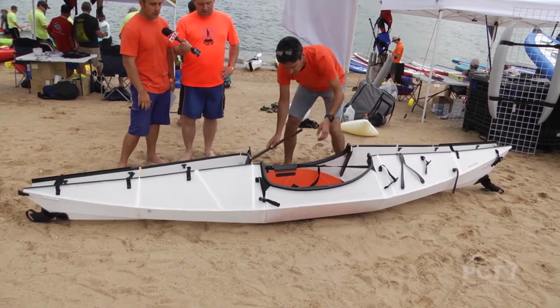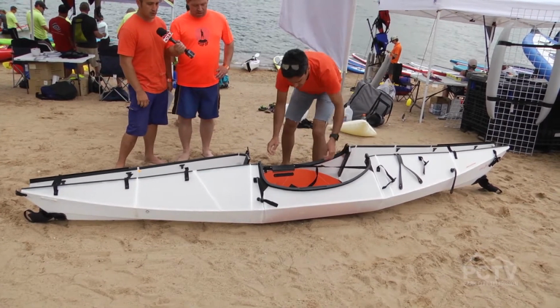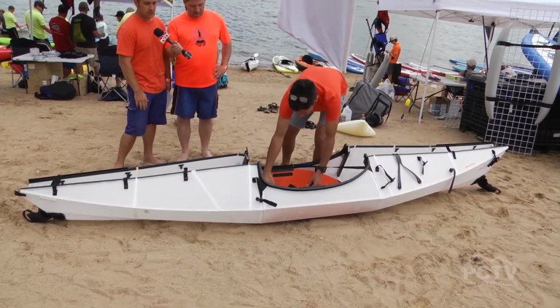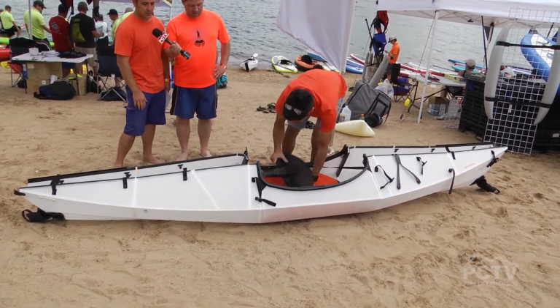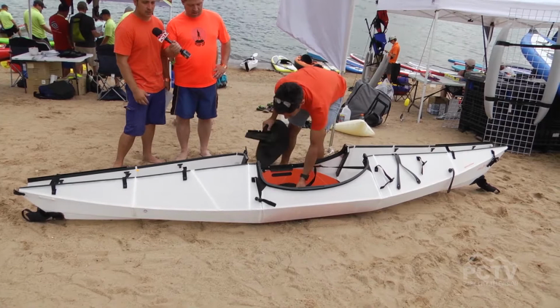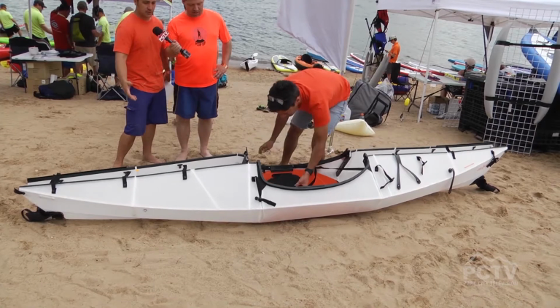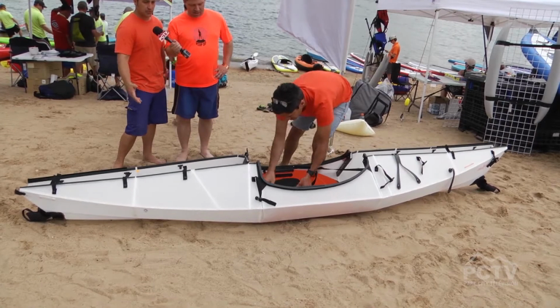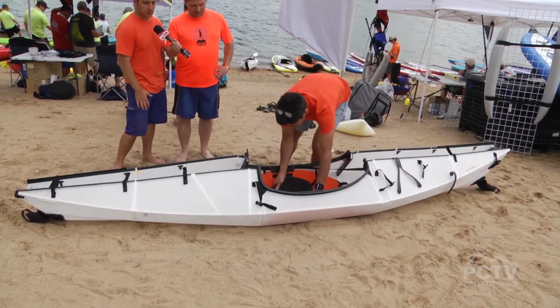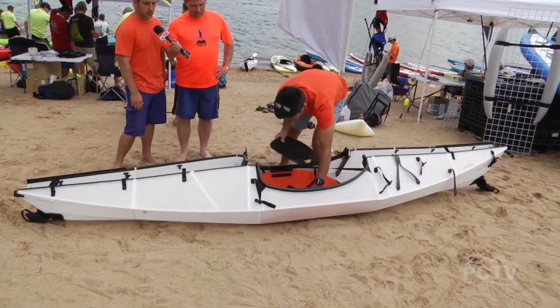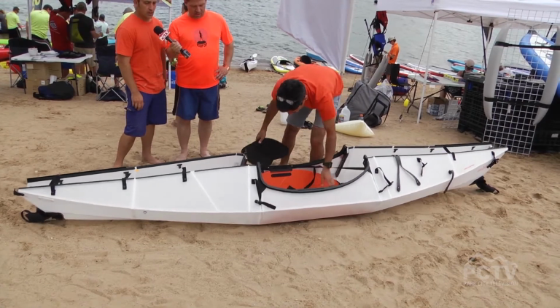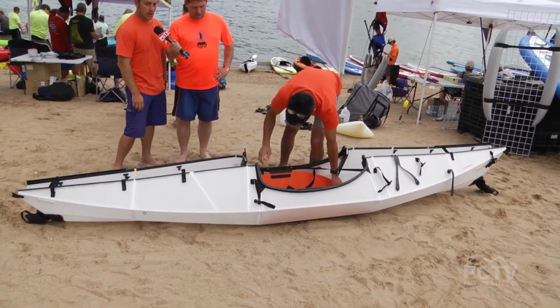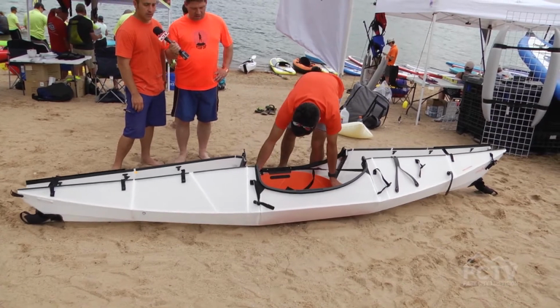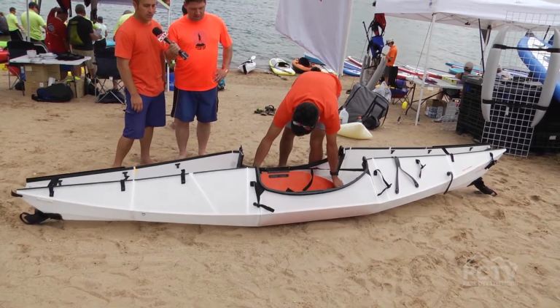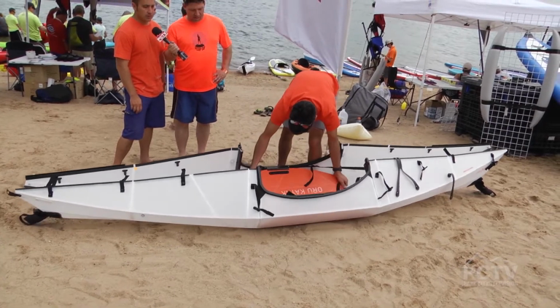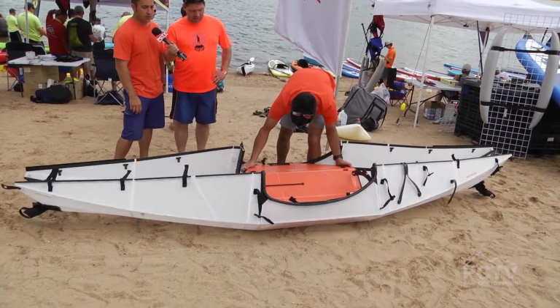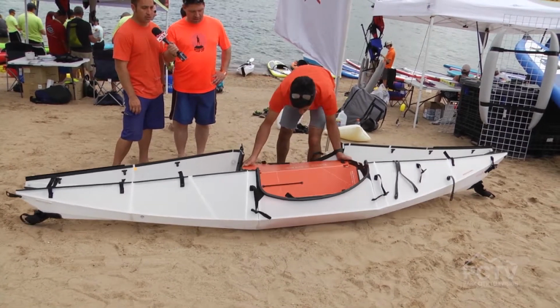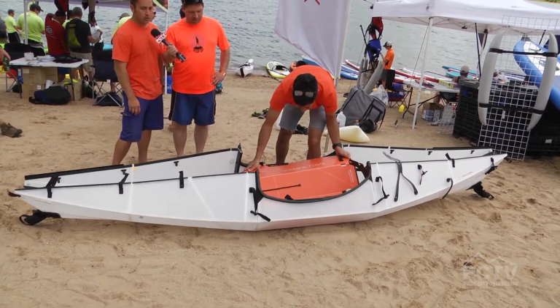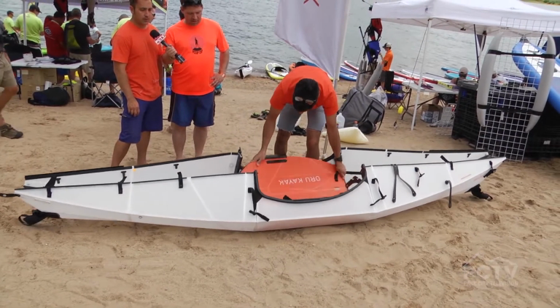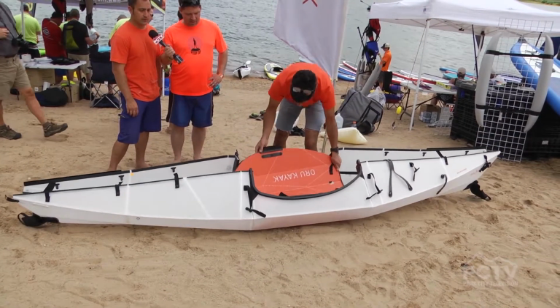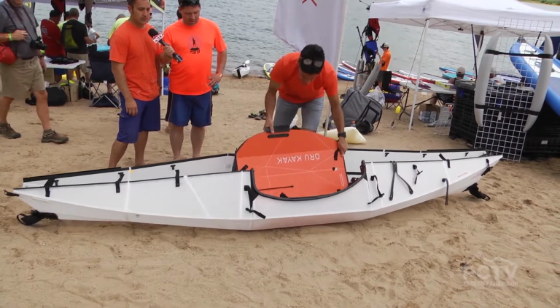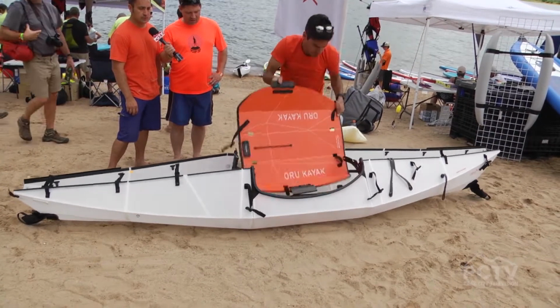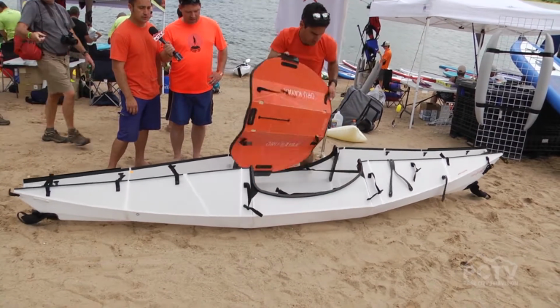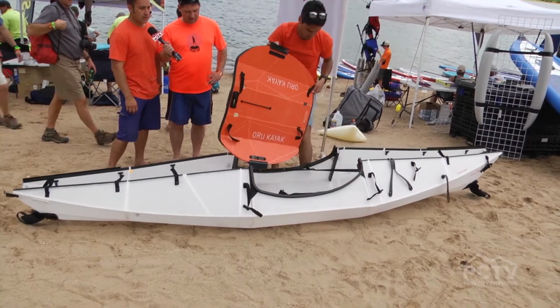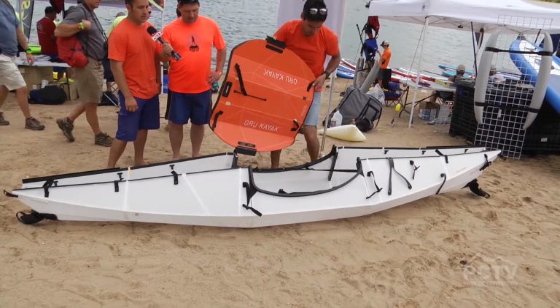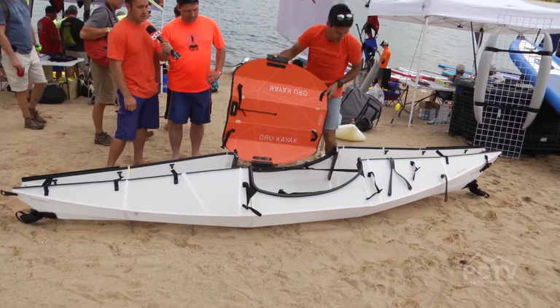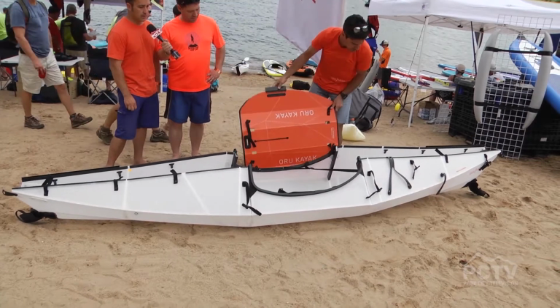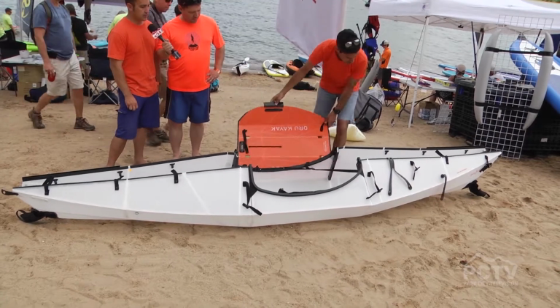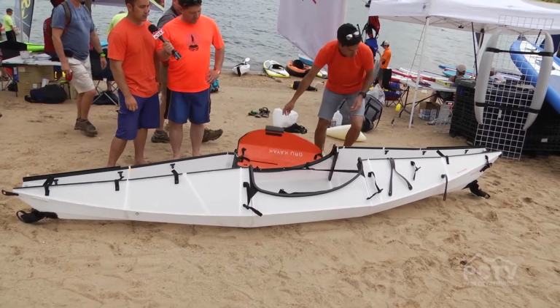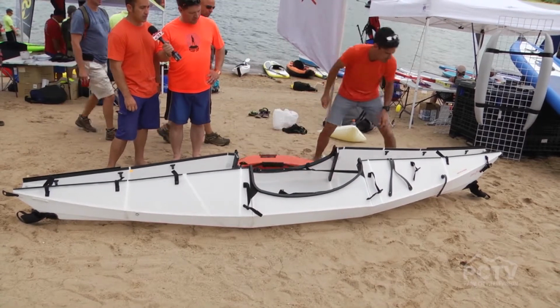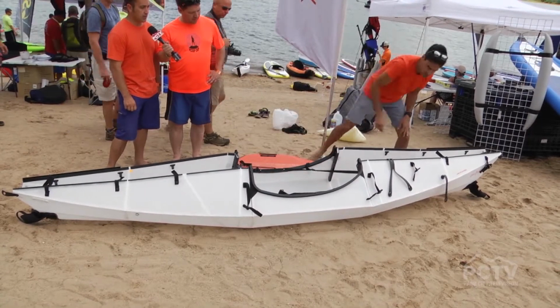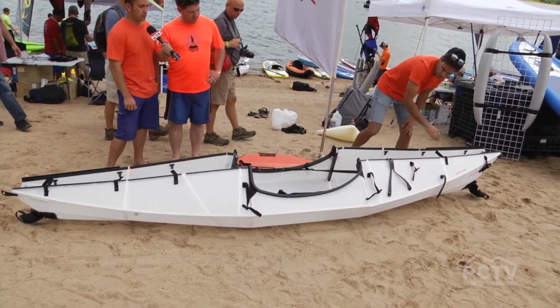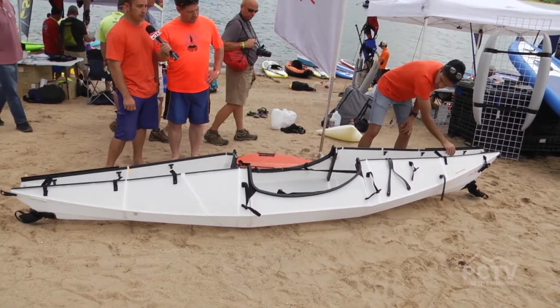The inventor is Anton — he's actually building the booth right now. He read an article about origami and its applications, and then decided to try and make a kayak that folded up.